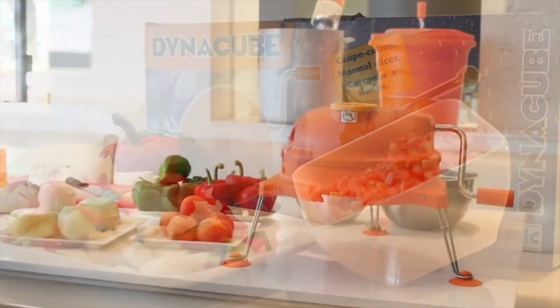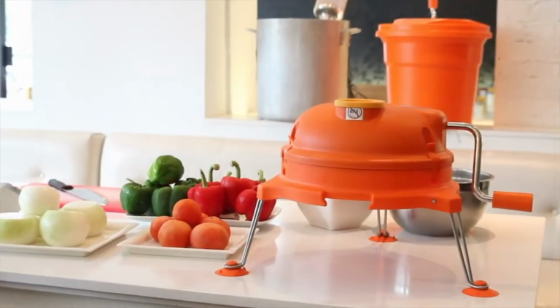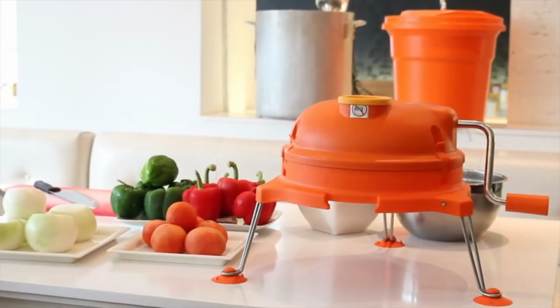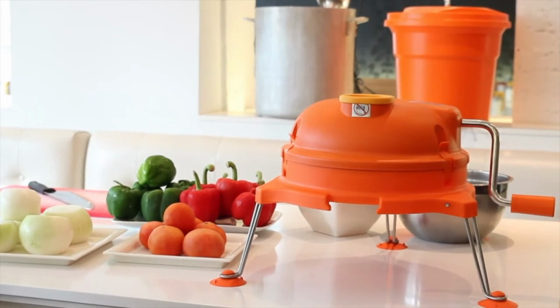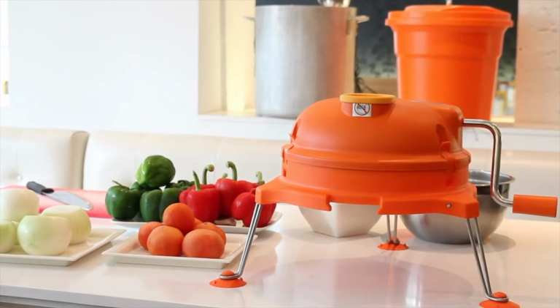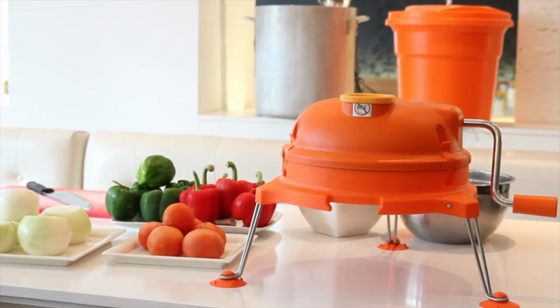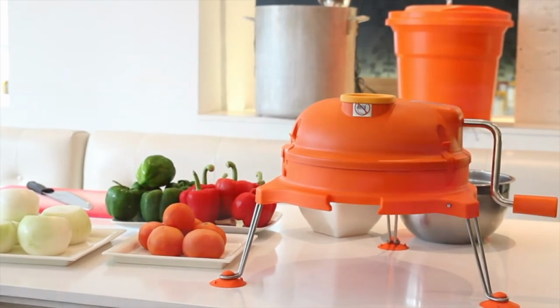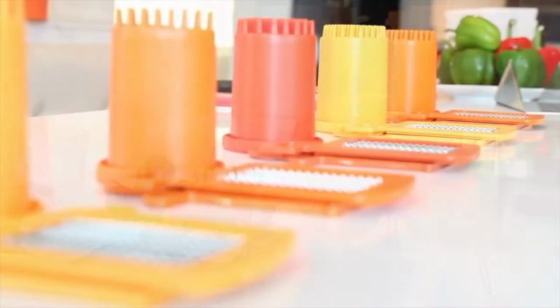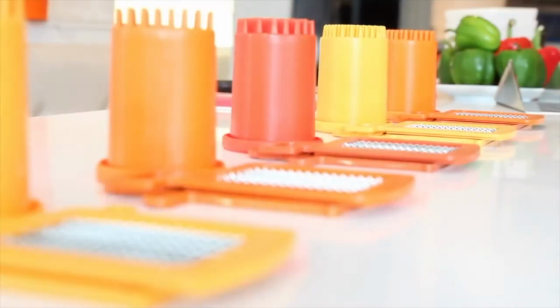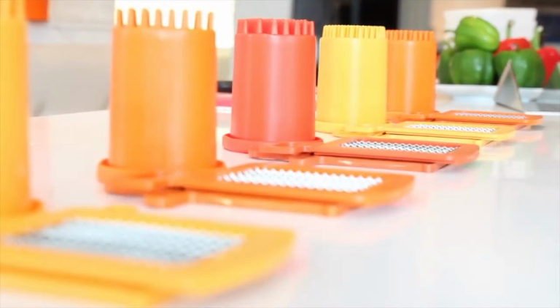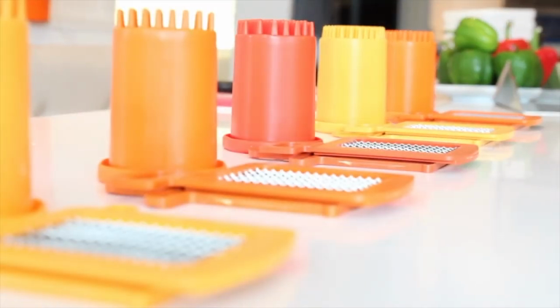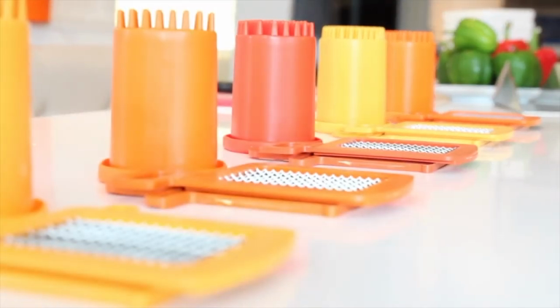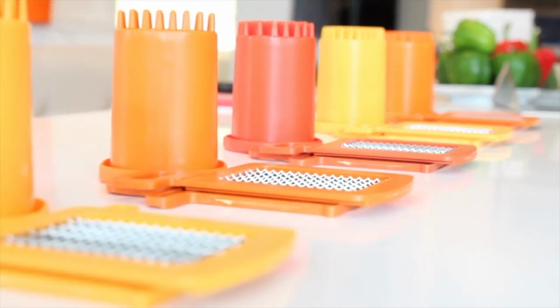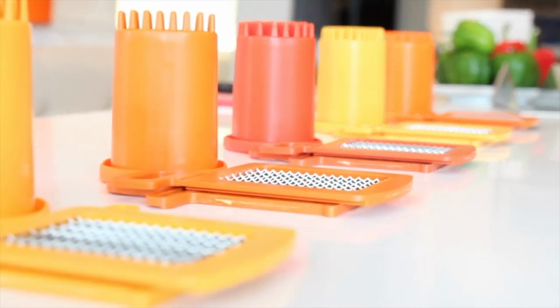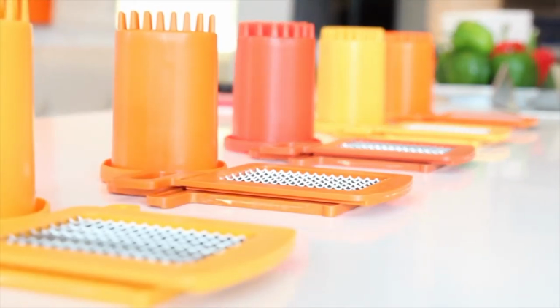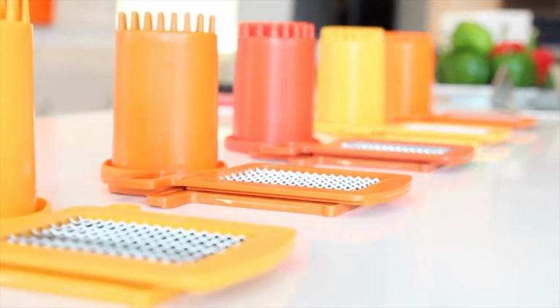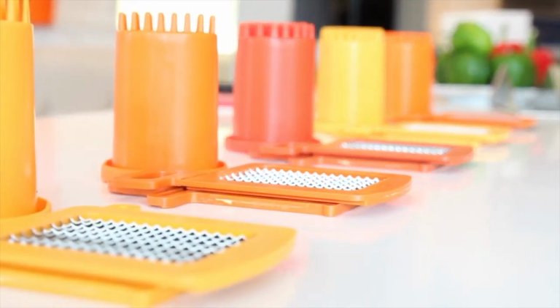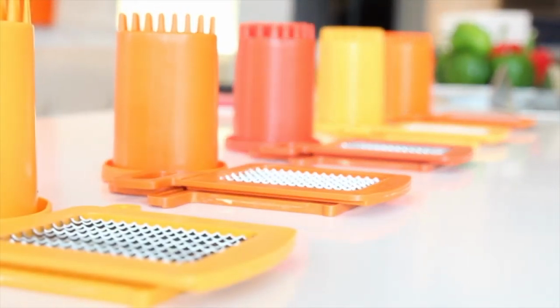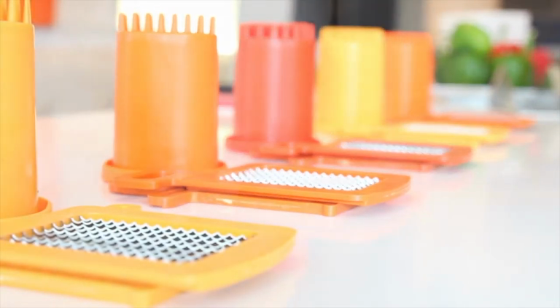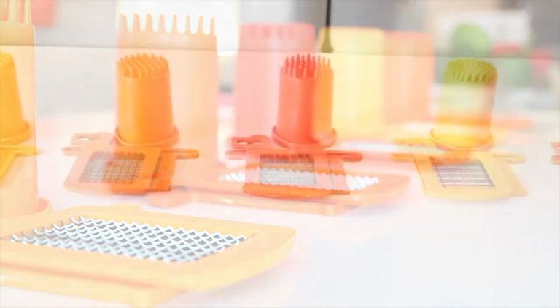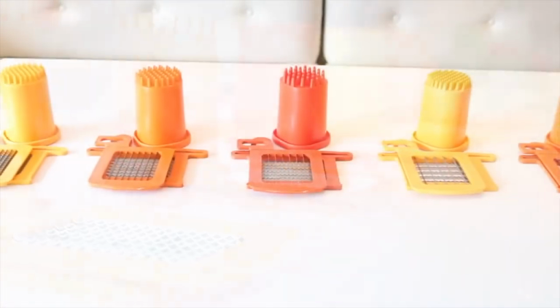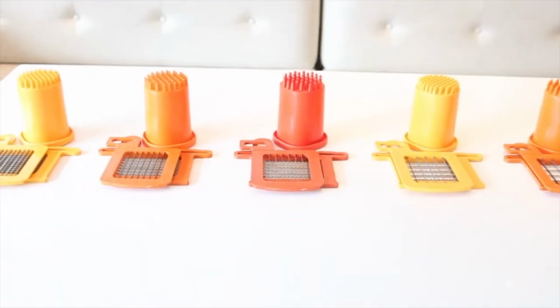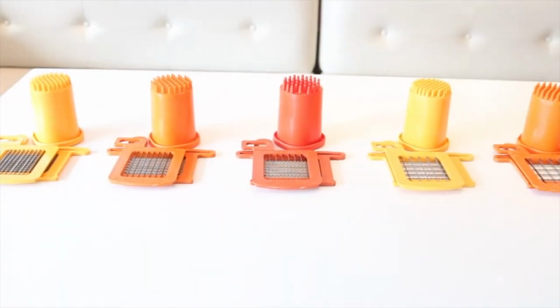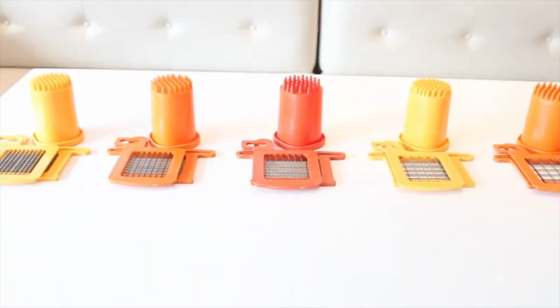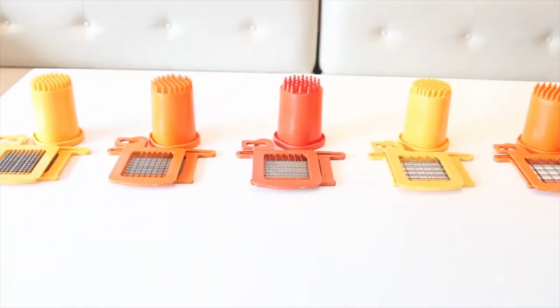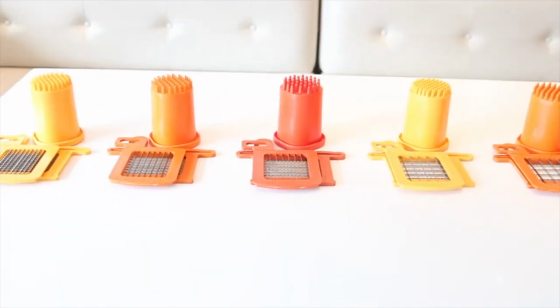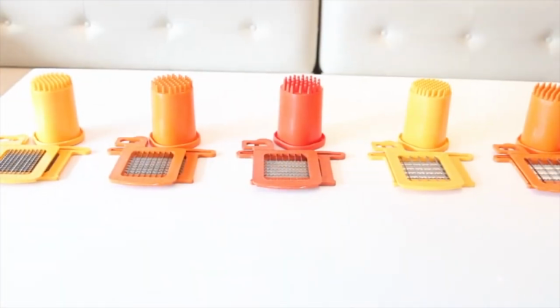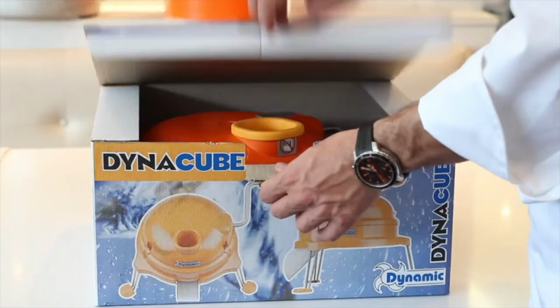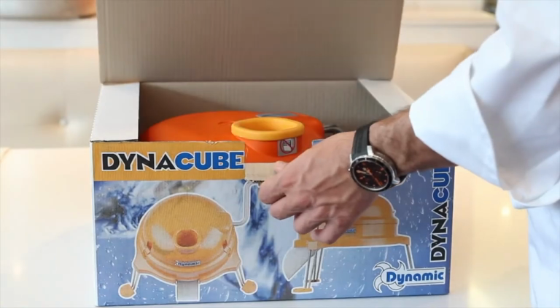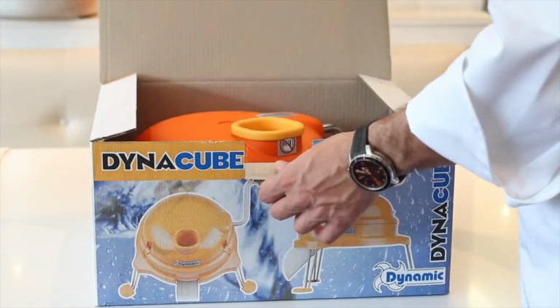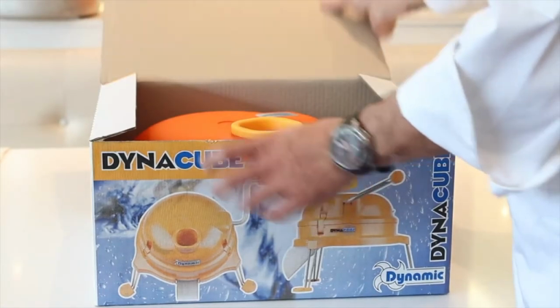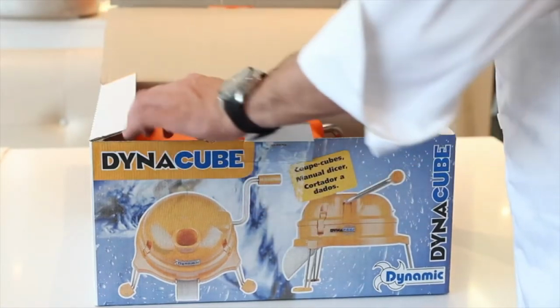Its patented cutting grid system is manufactured with surgical stainless steel blades, ensuring a clean, efficient and consistent cut at all times. The Dynacube comes assembled.